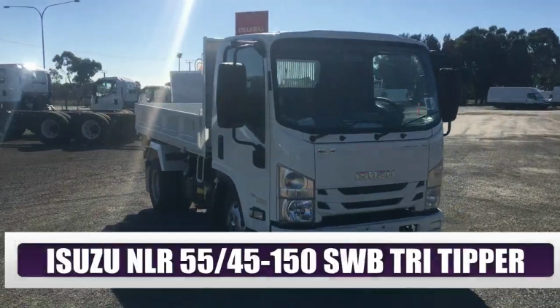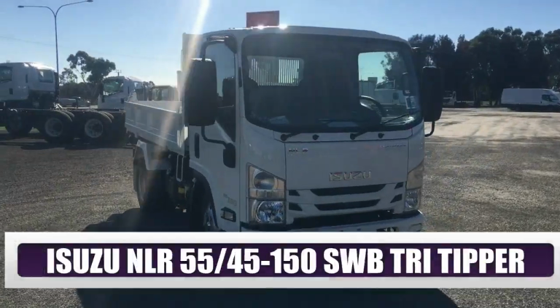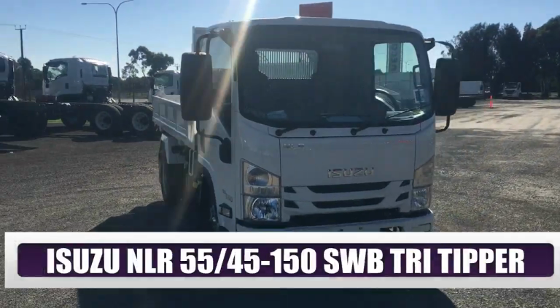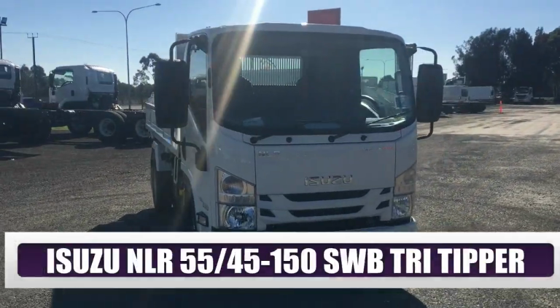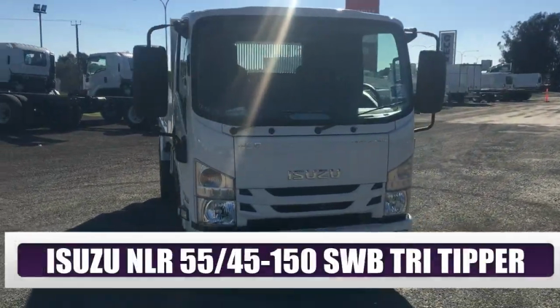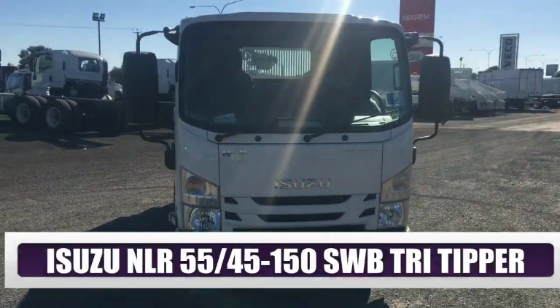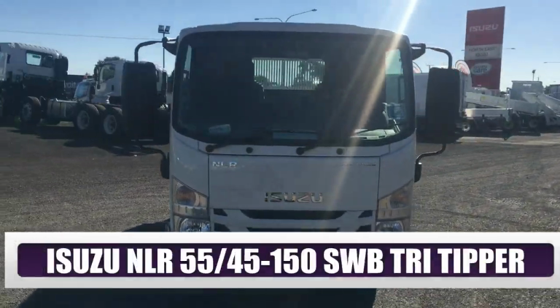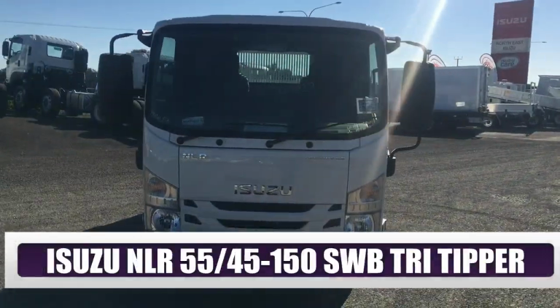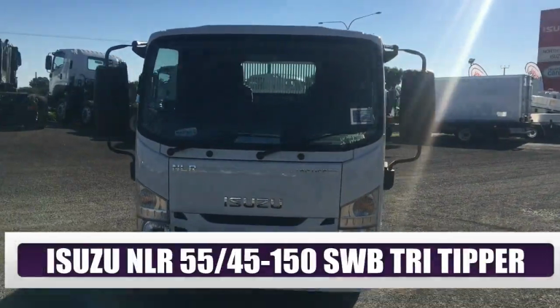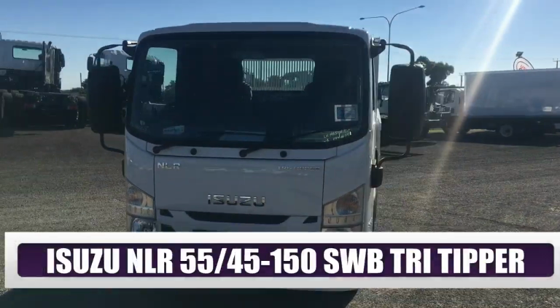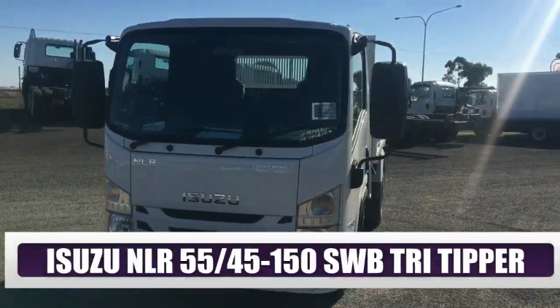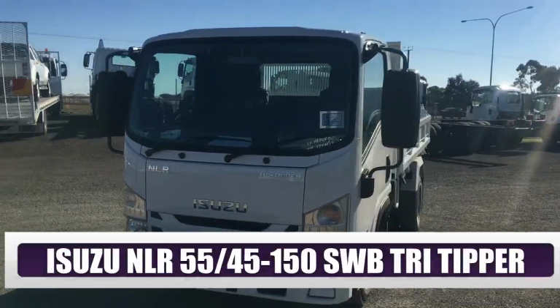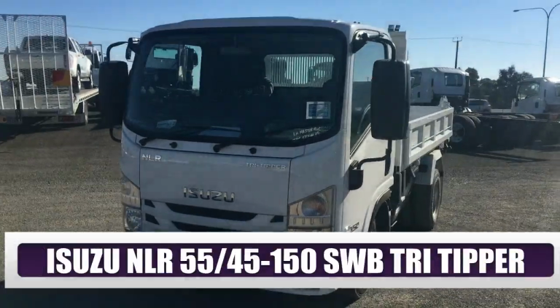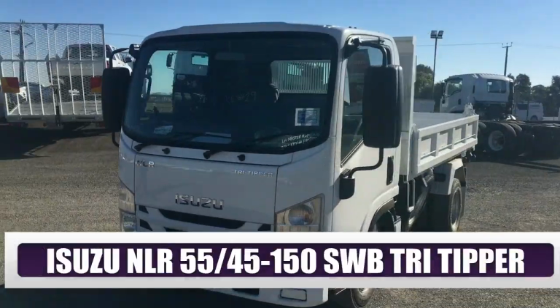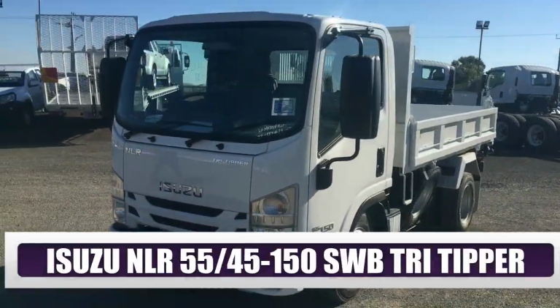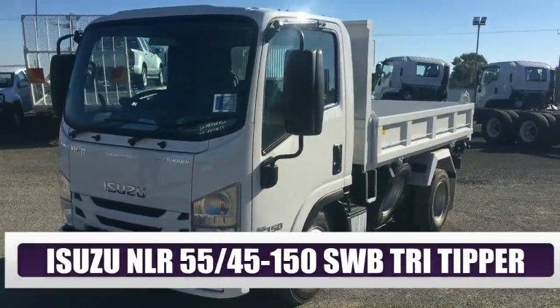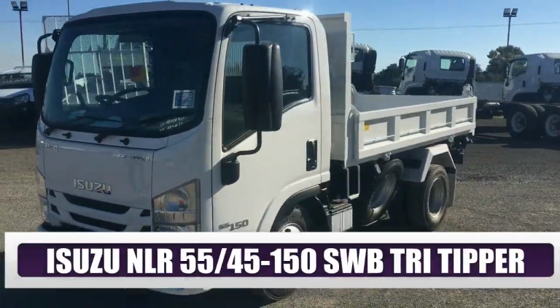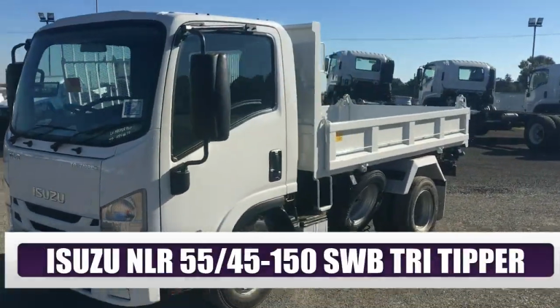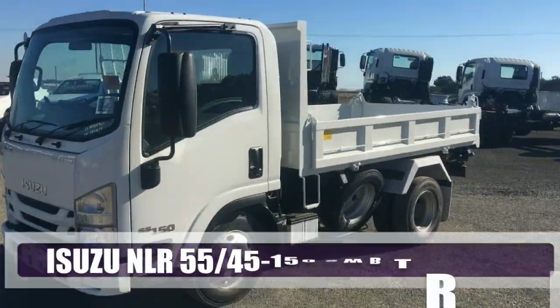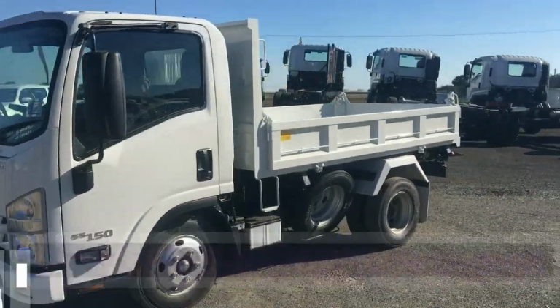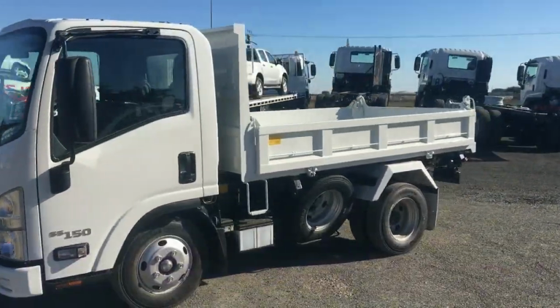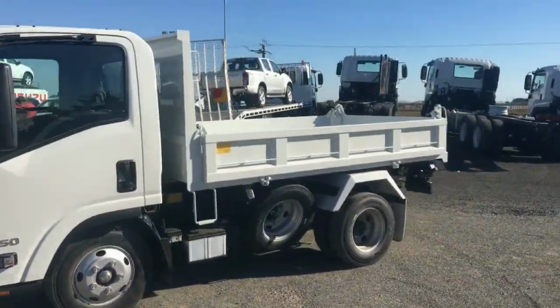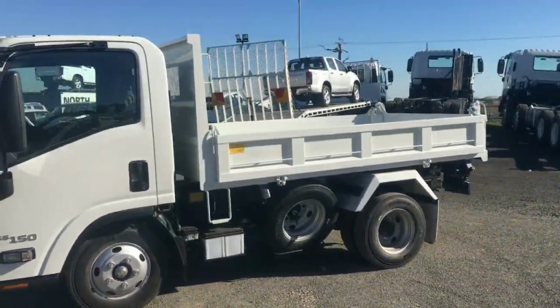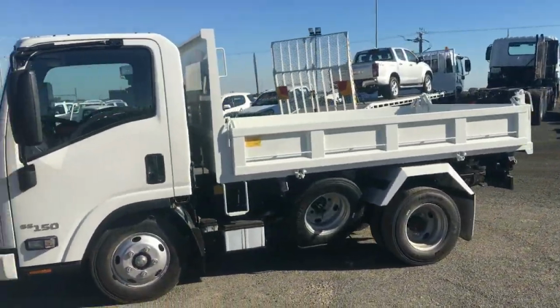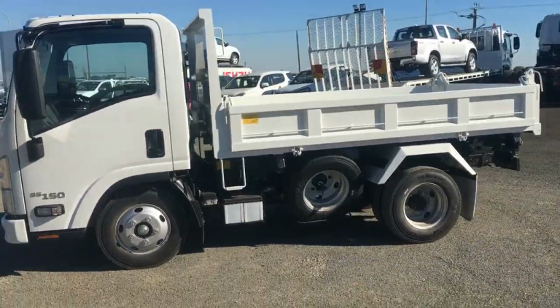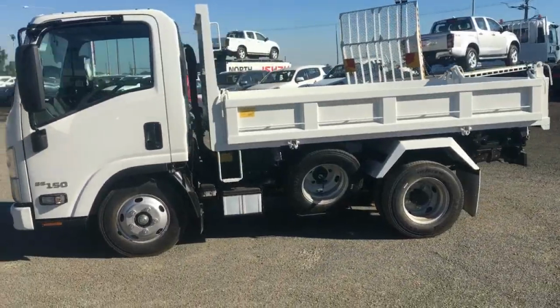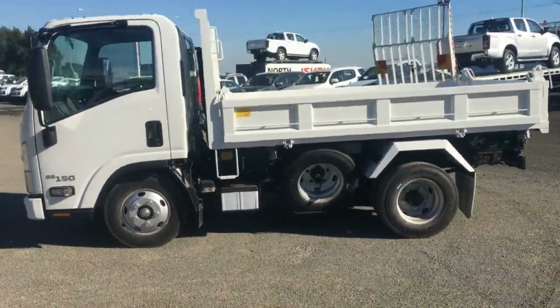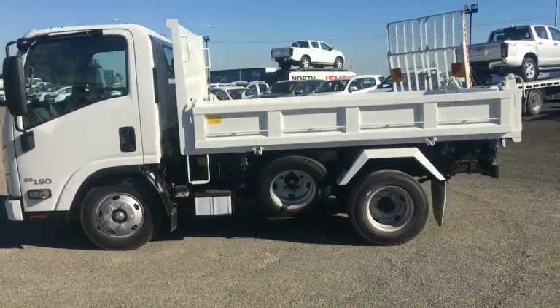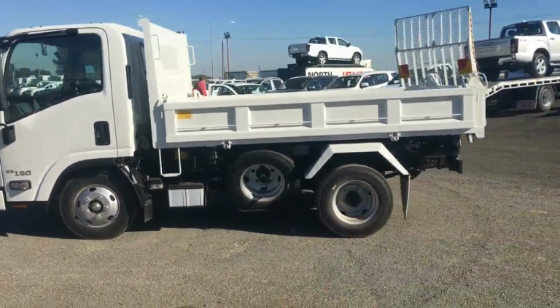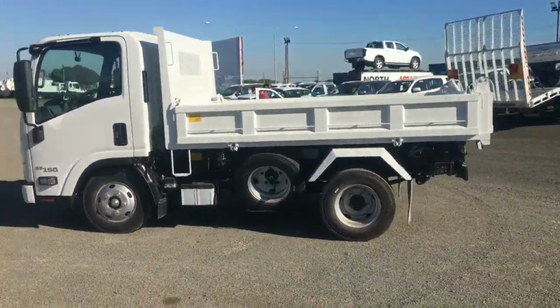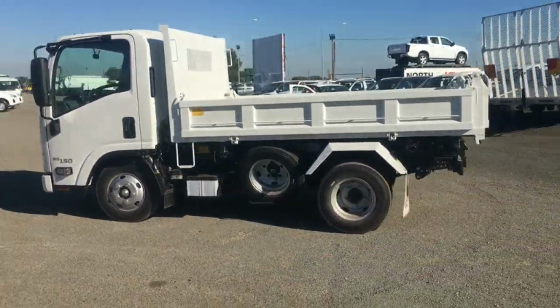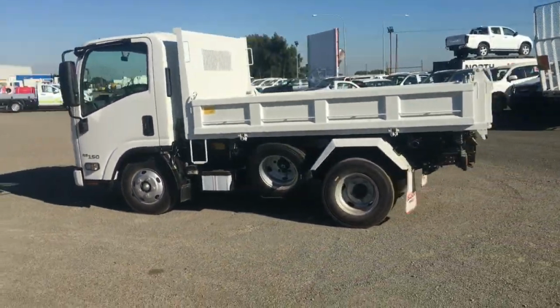This vehicle is rated a 5.5 tonne GVM, which can also be derated down to 4.5 tonne, meaning it can be driven on a car licence. This model is powered by the 150 PS turbo diesel engine.